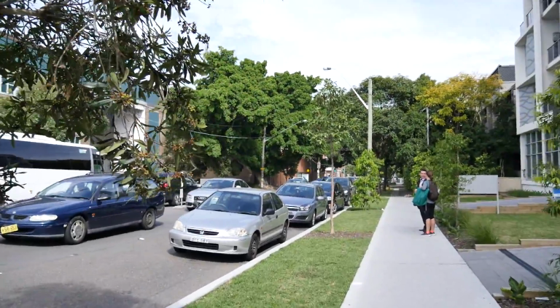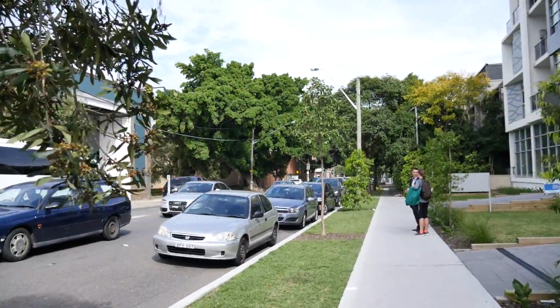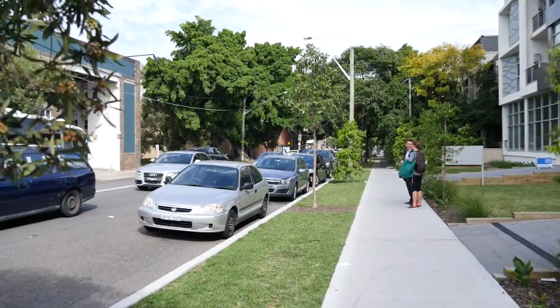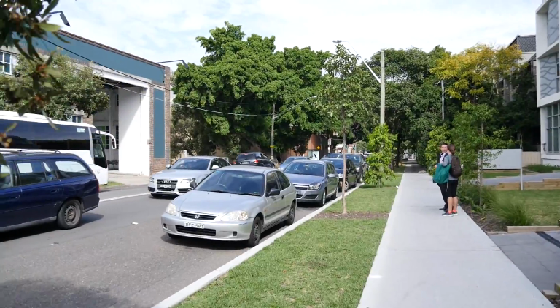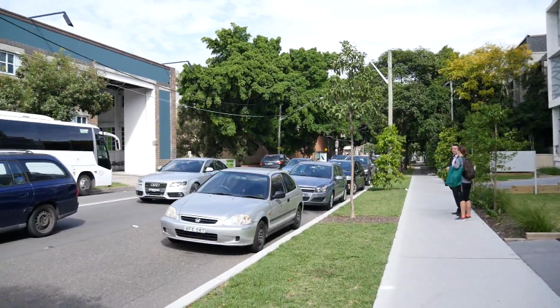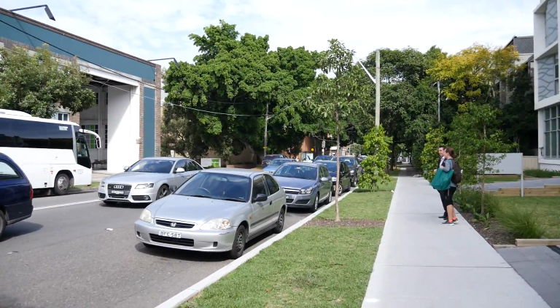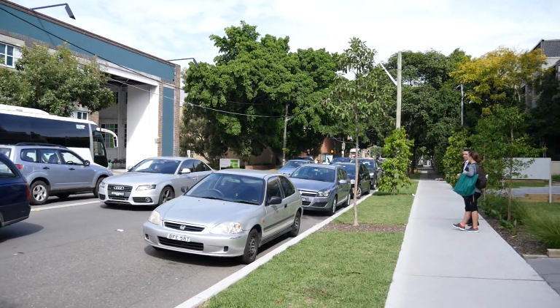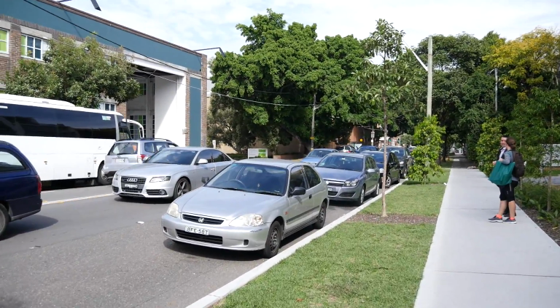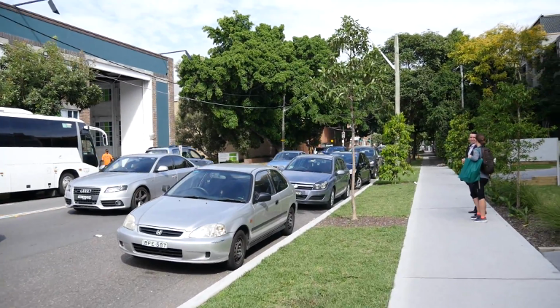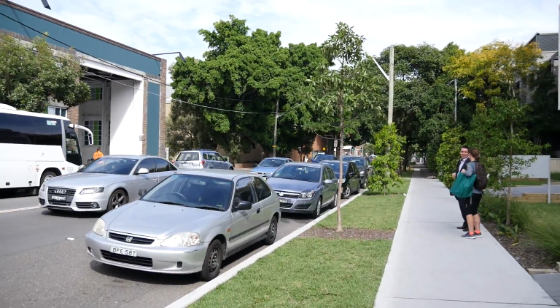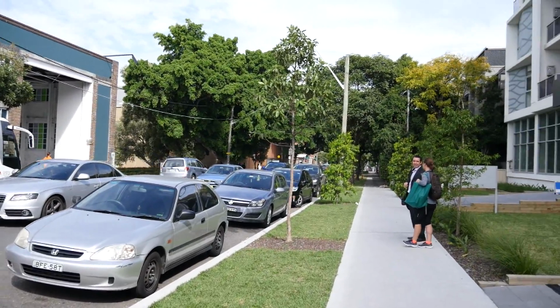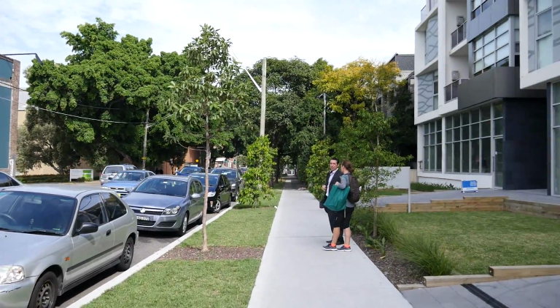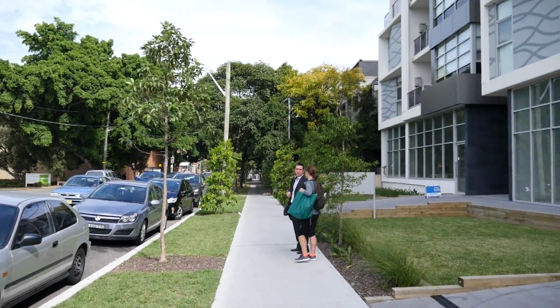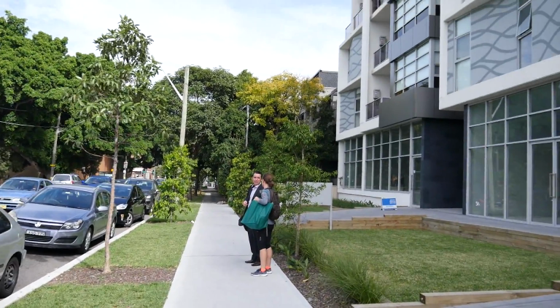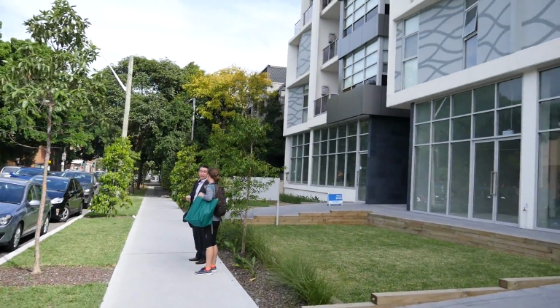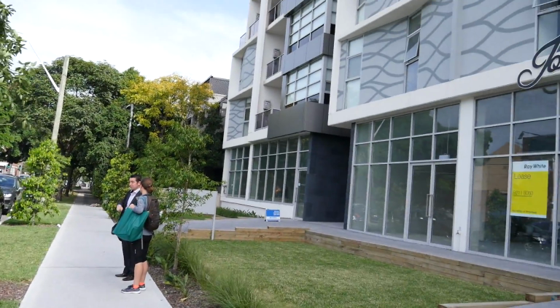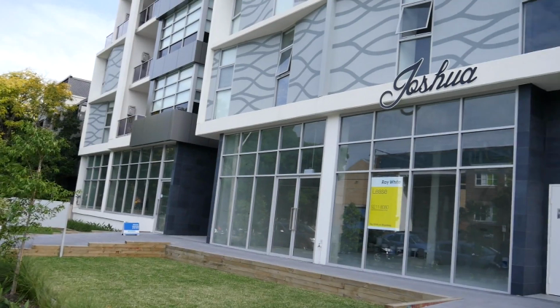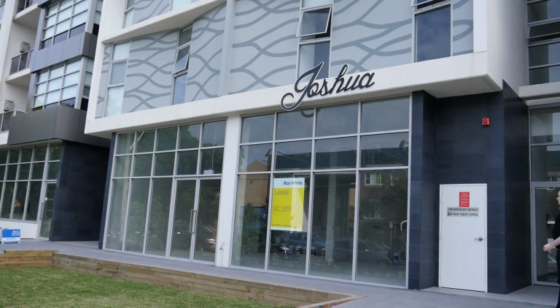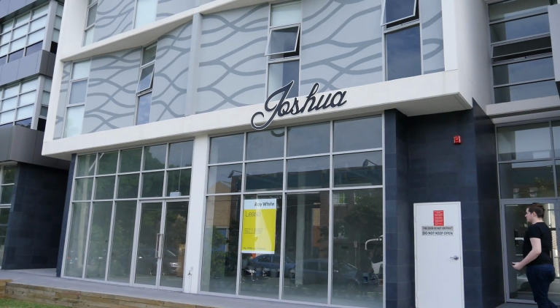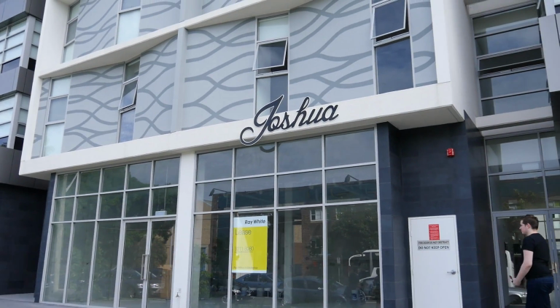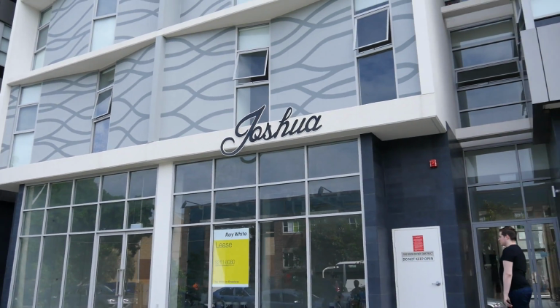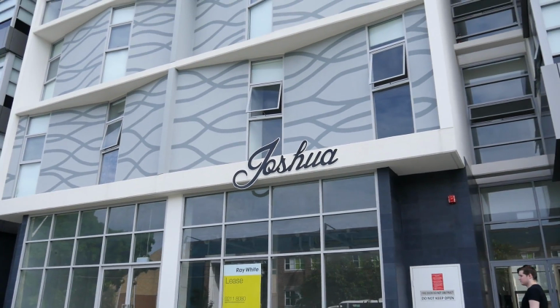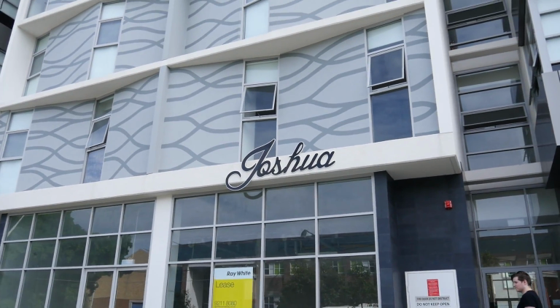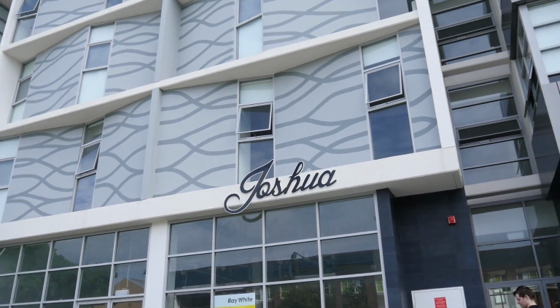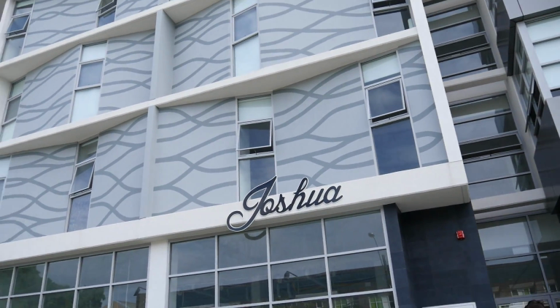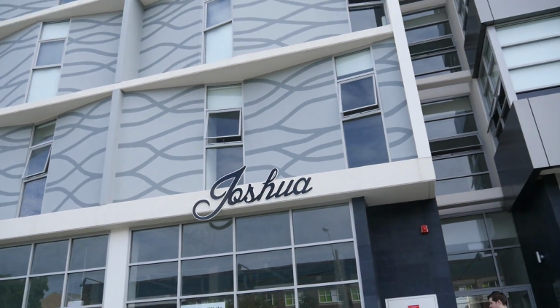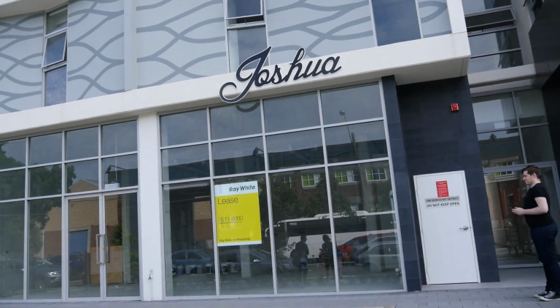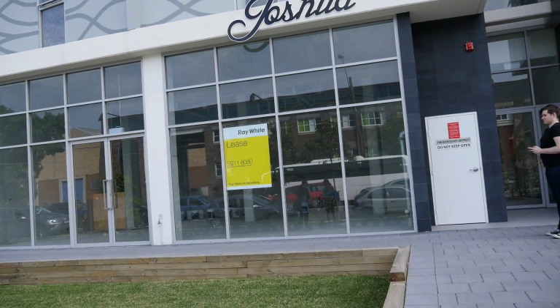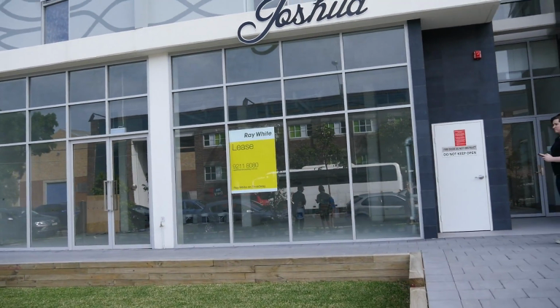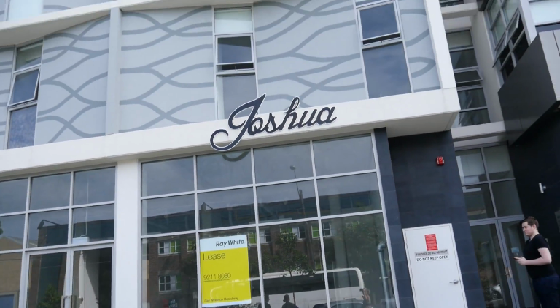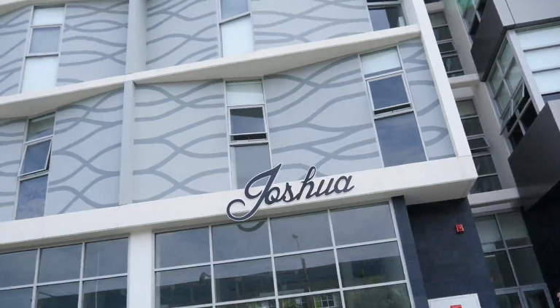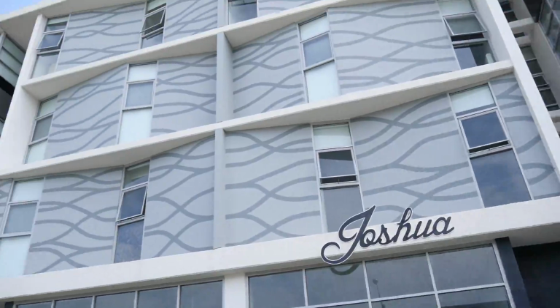And the surrounding buildings. So the building block is called the Joshua, and obviously it's brand new.